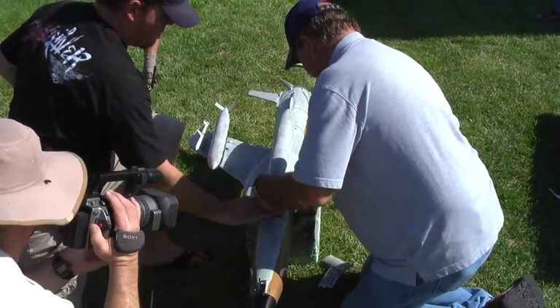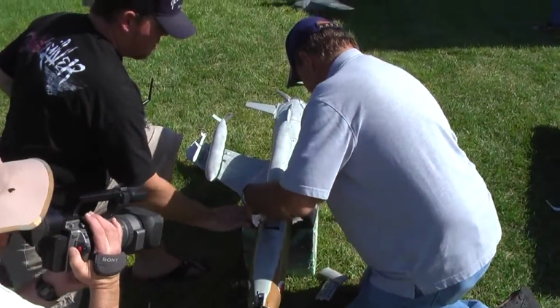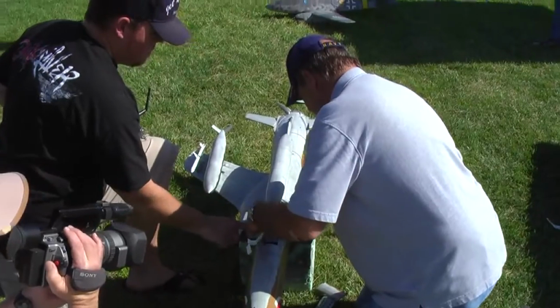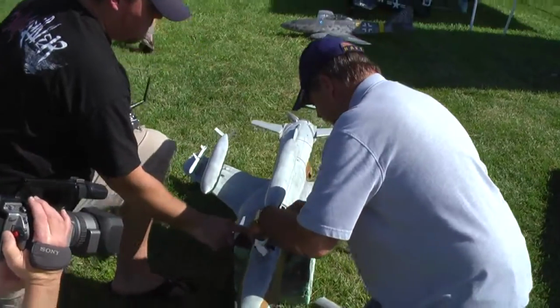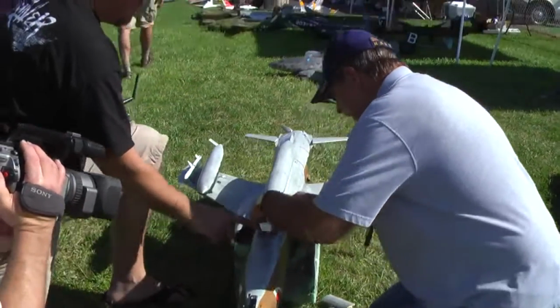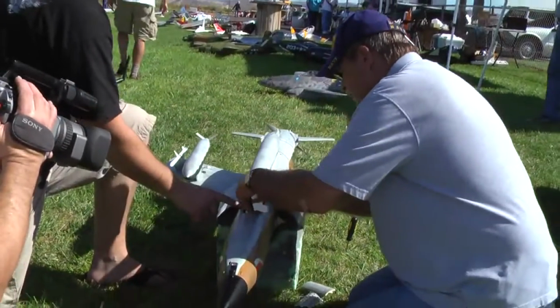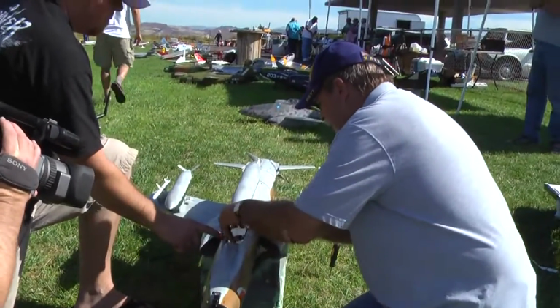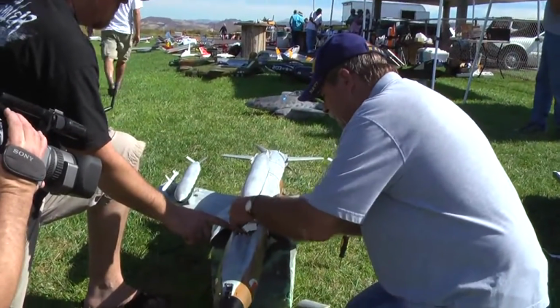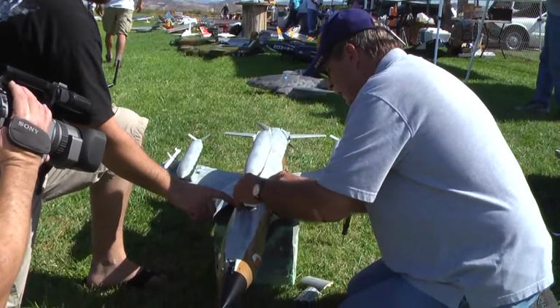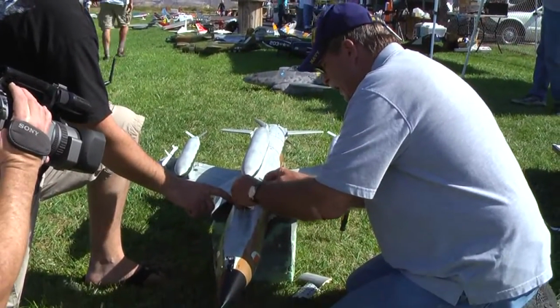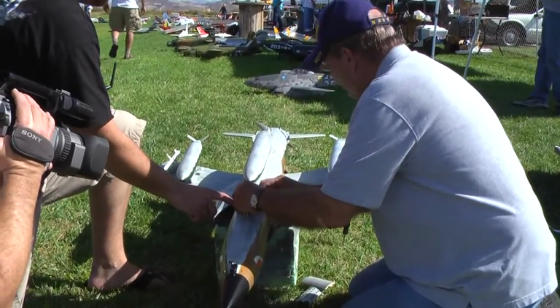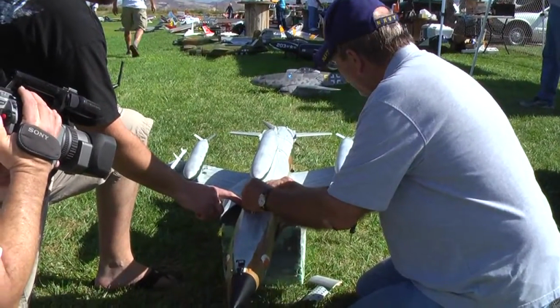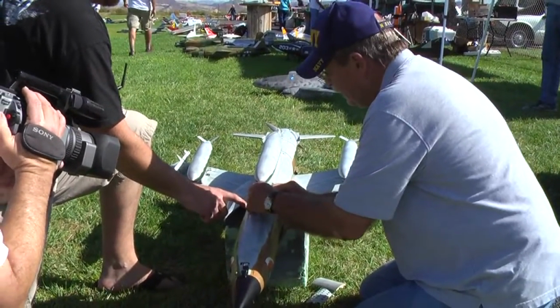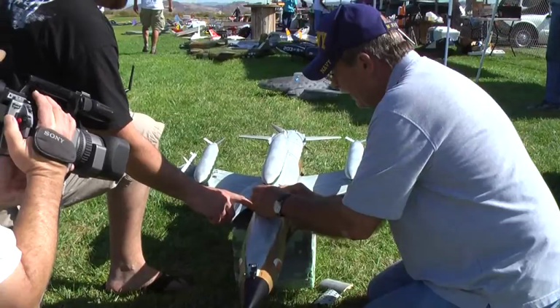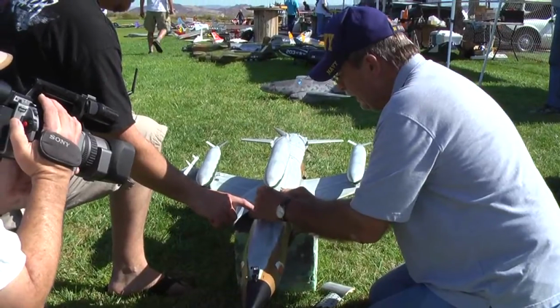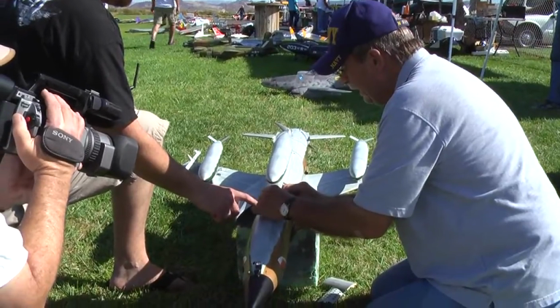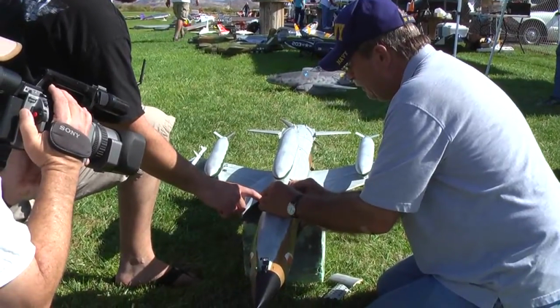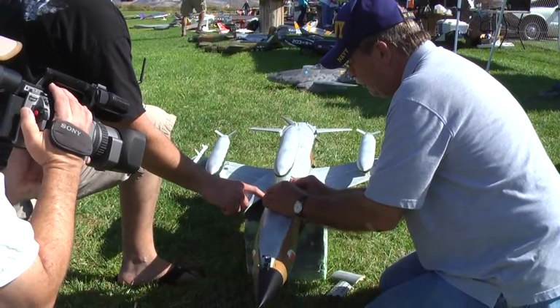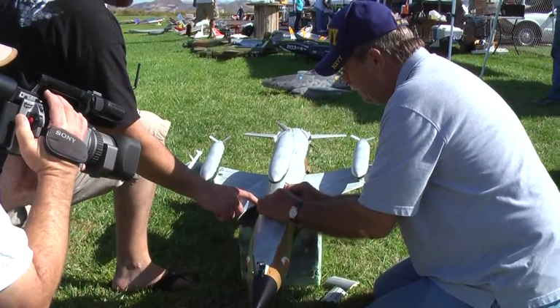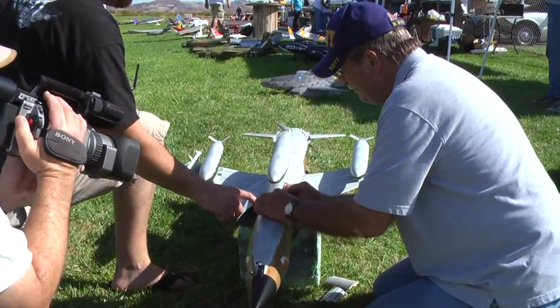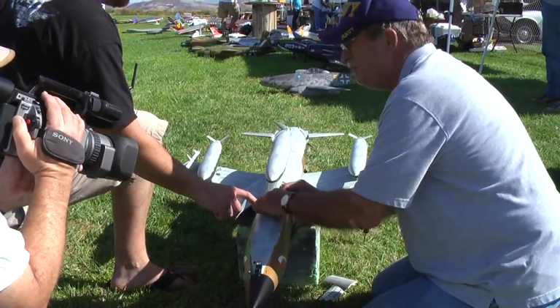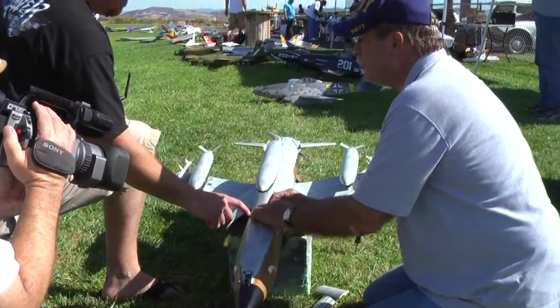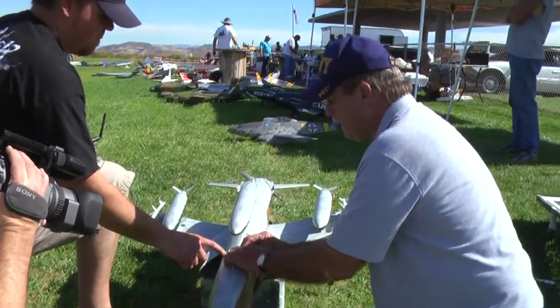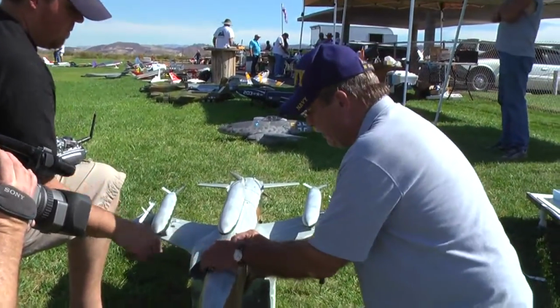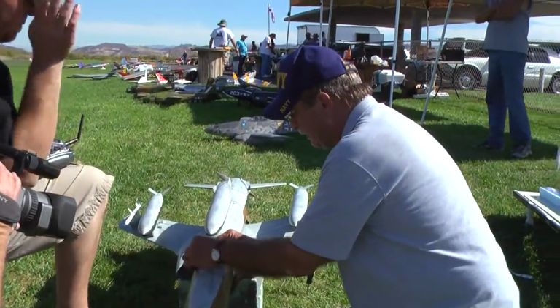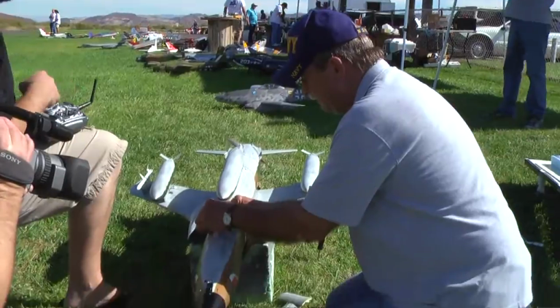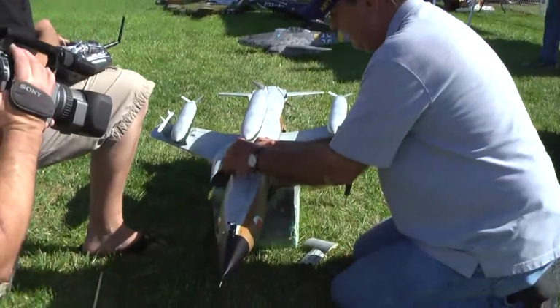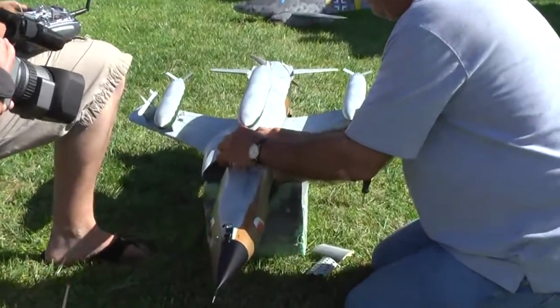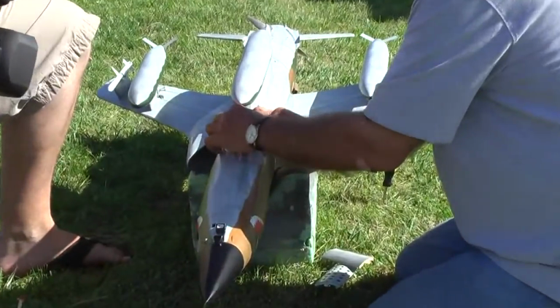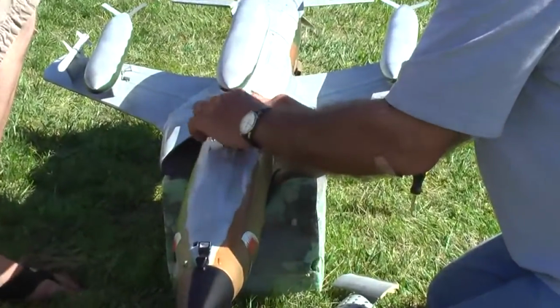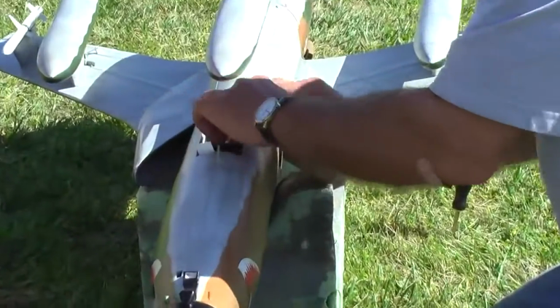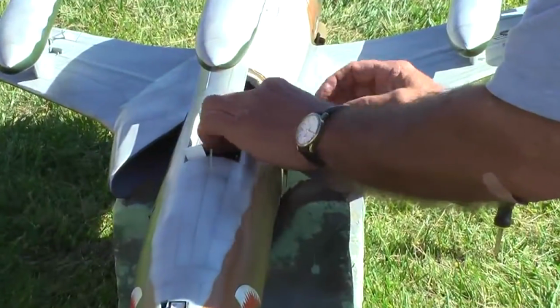Coming up the car. It's got a Scorpion, 3020 KV, with a 4-cell power battery — 4S.